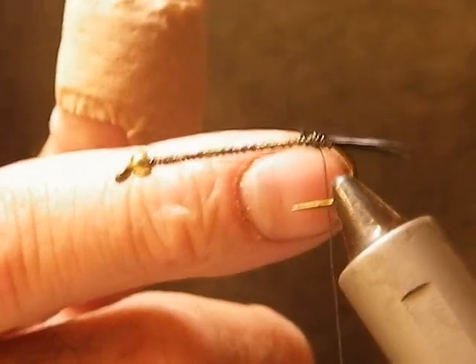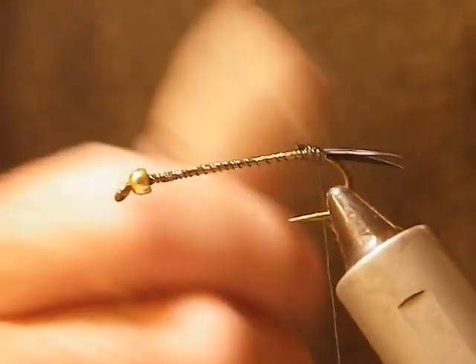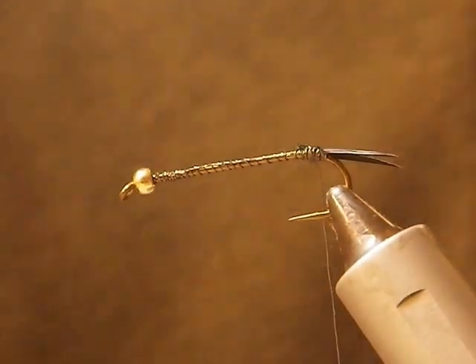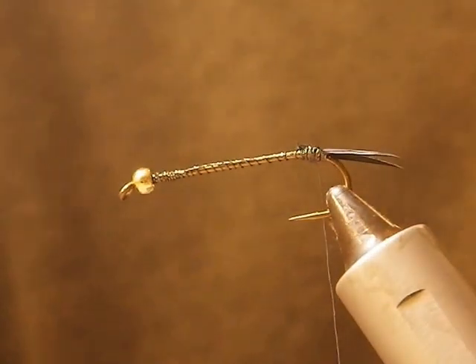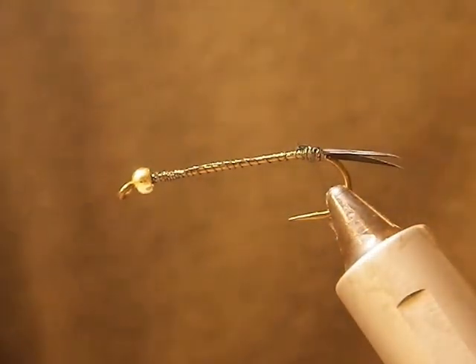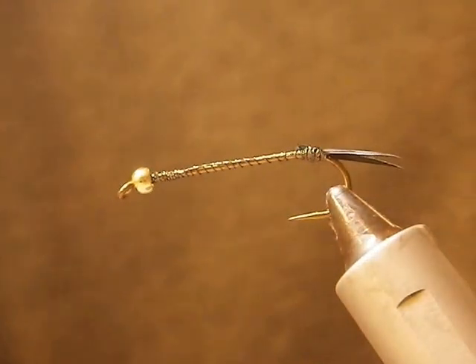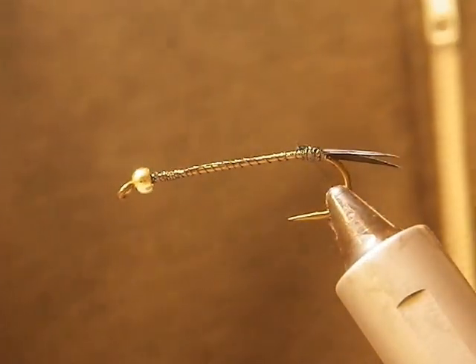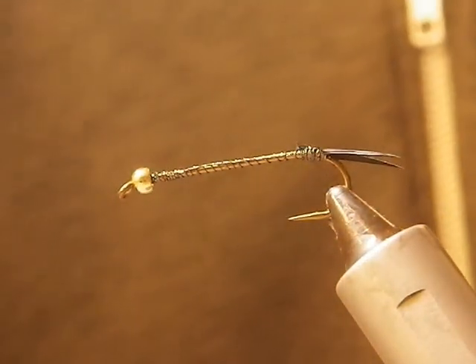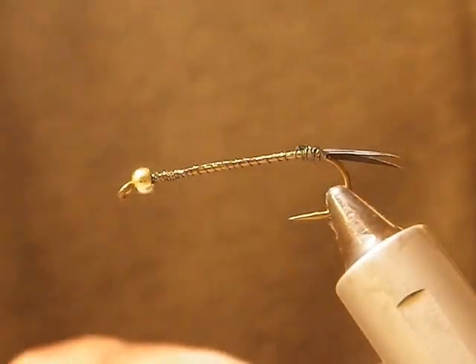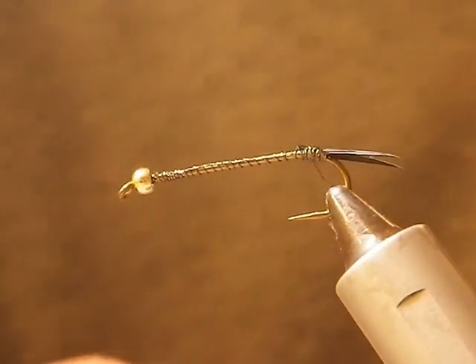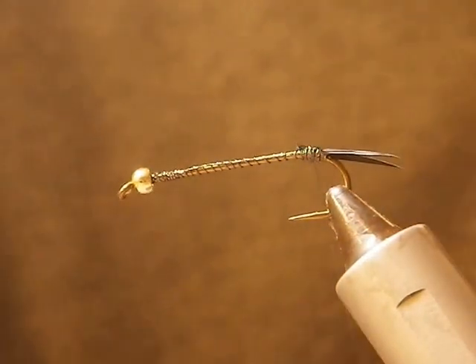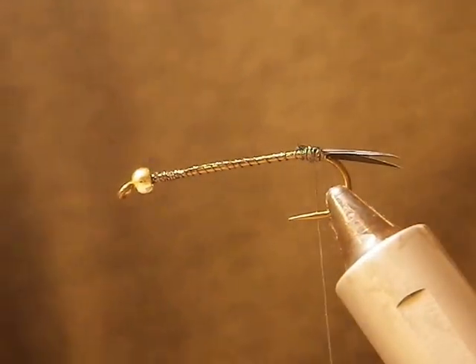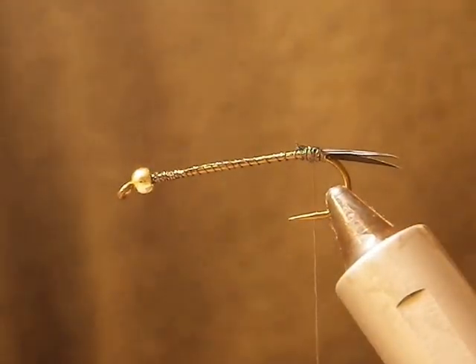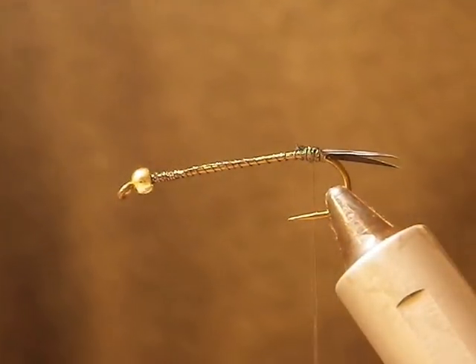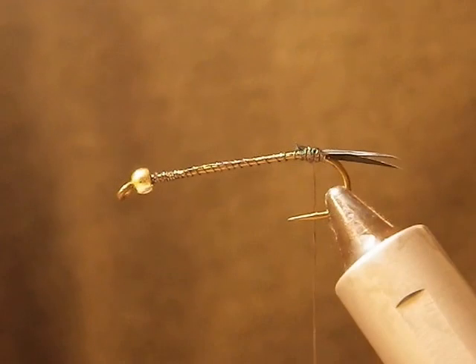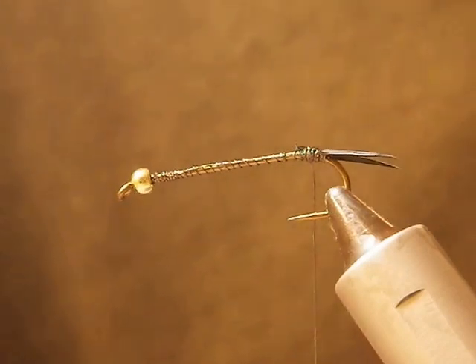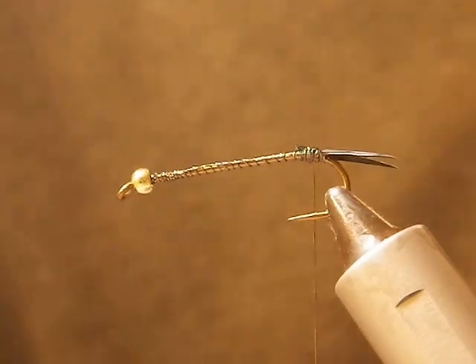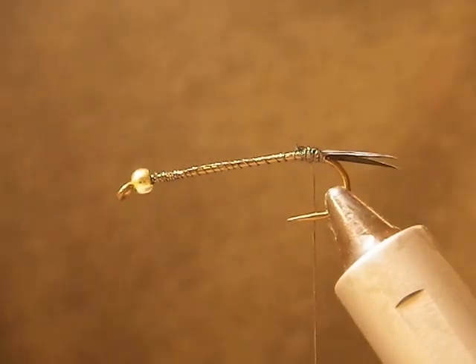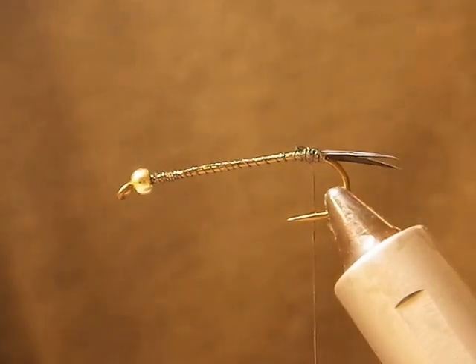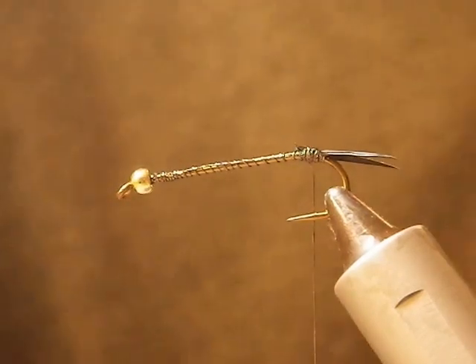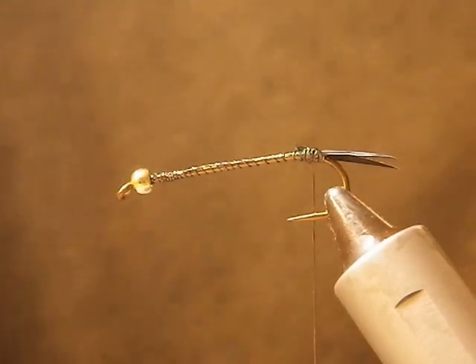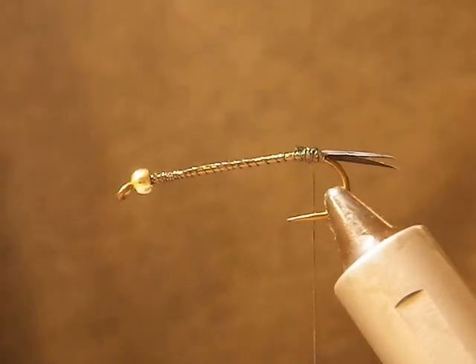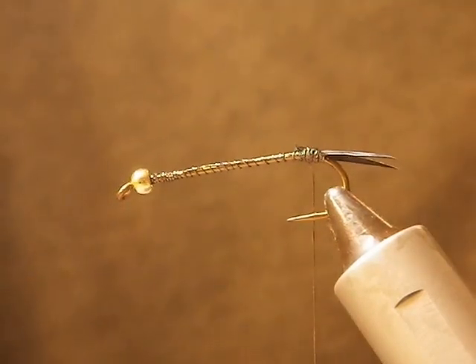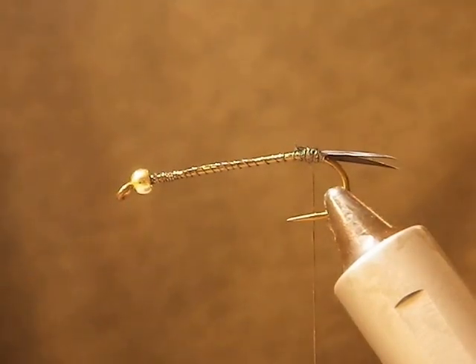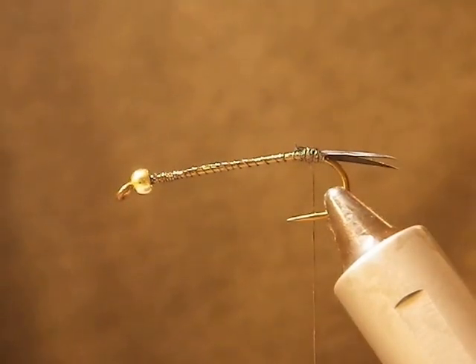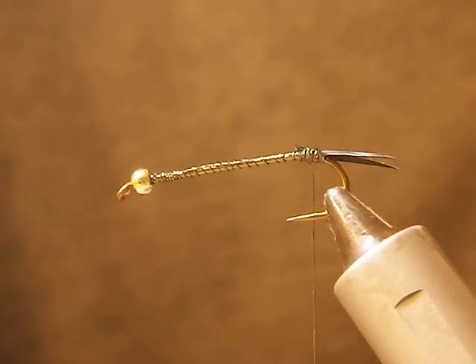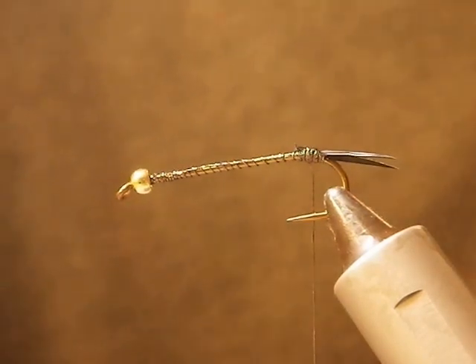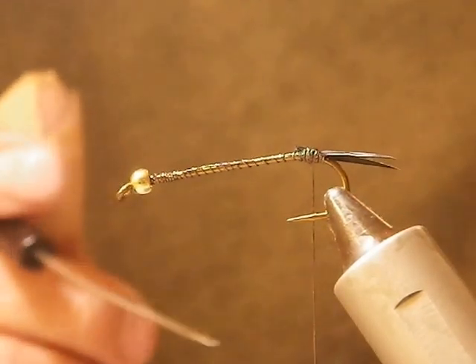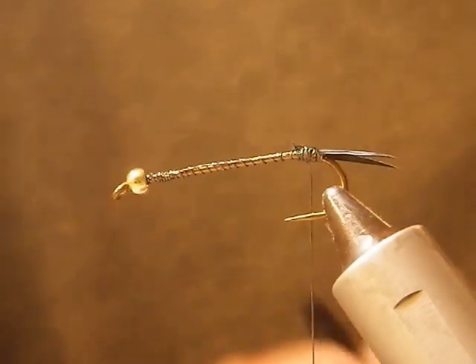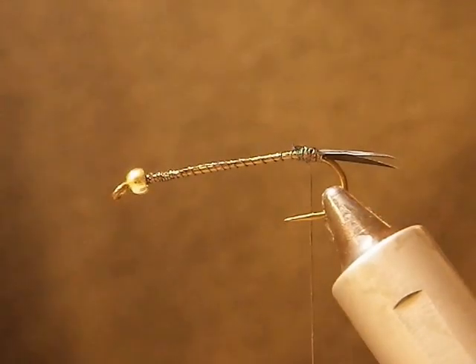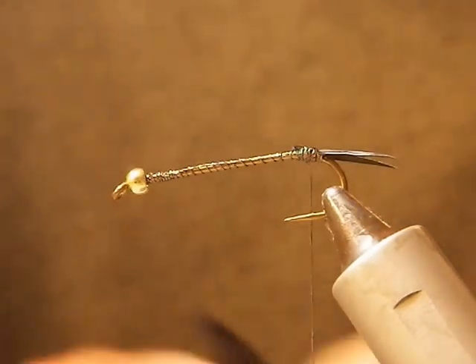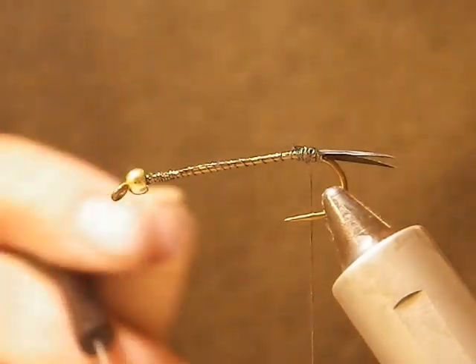This is Brent with Silvertip Fly Company. Today we're going to tie a Stonefly Nymph pattern with Silvertip Fly Company nymph bodies.